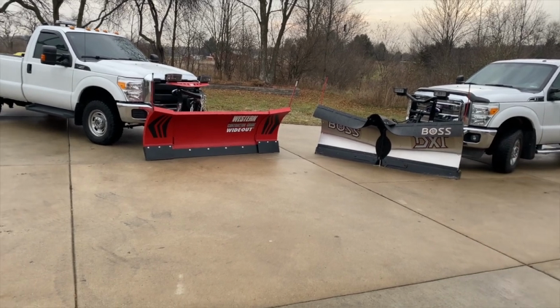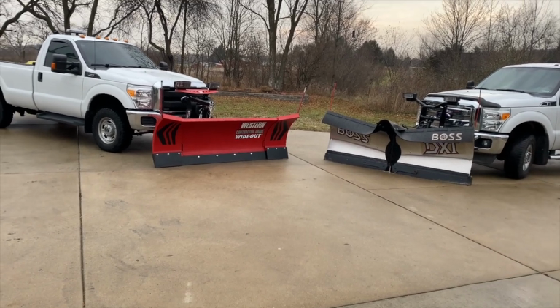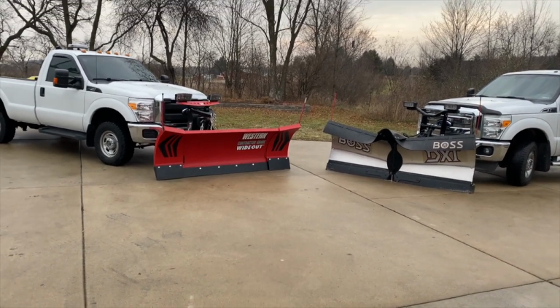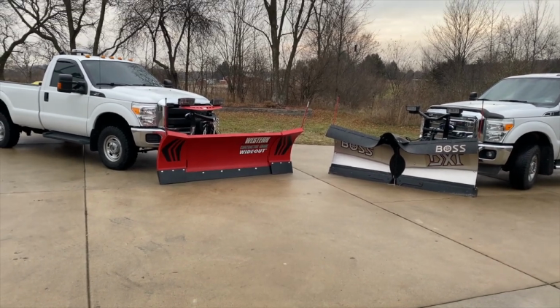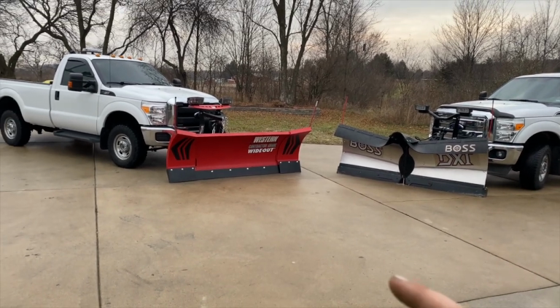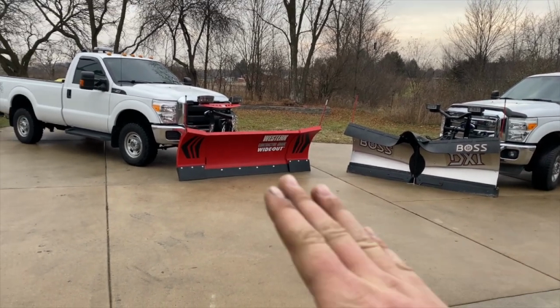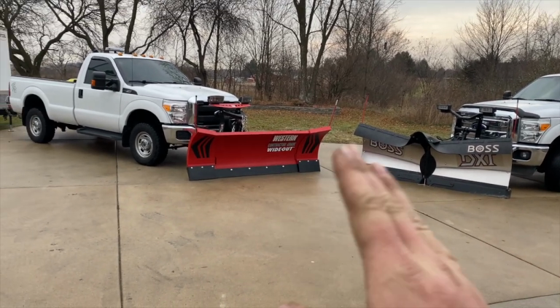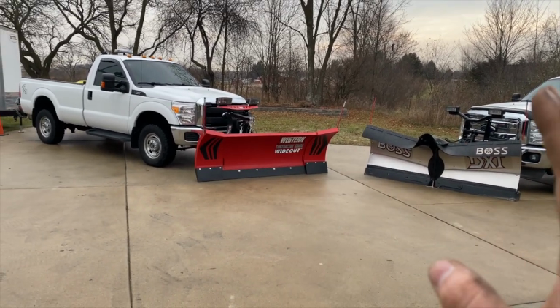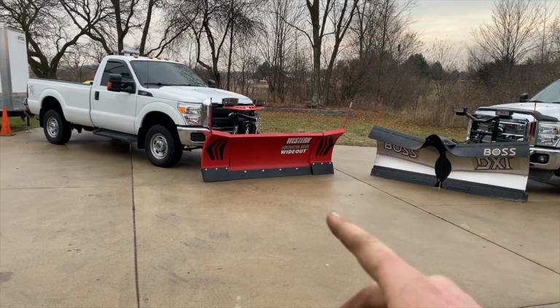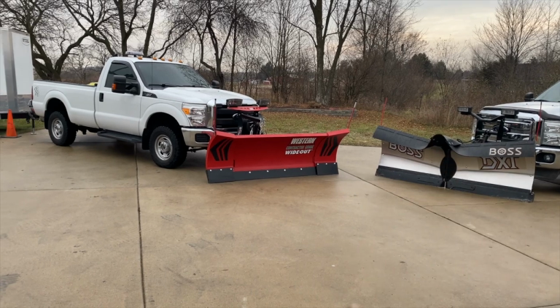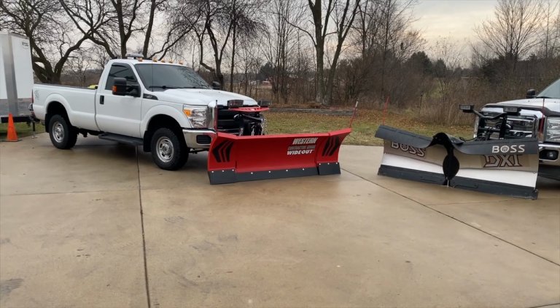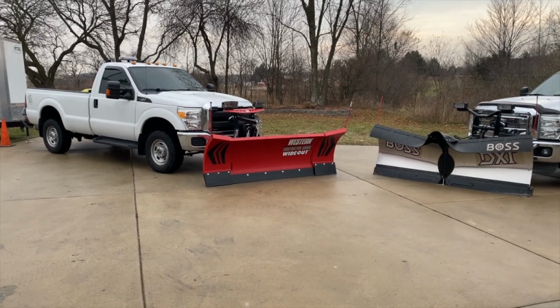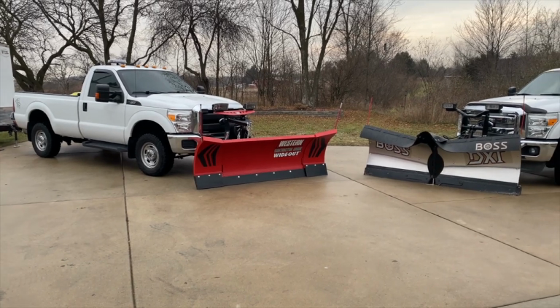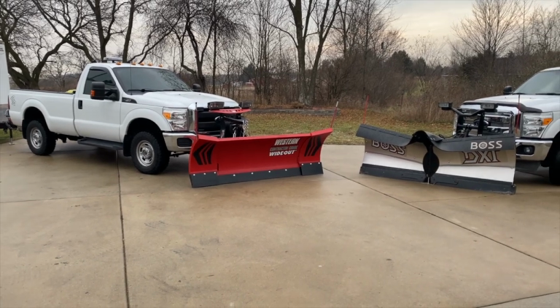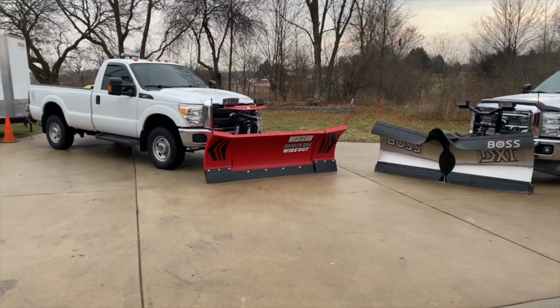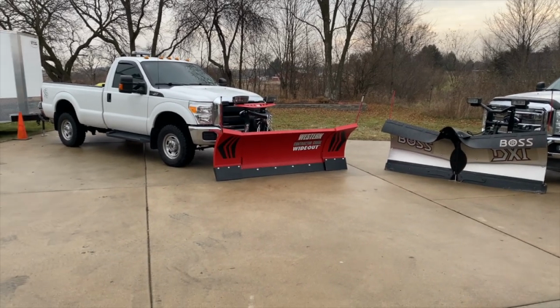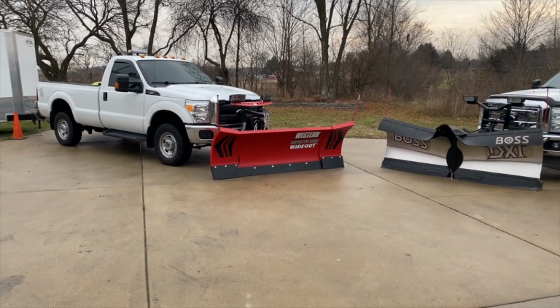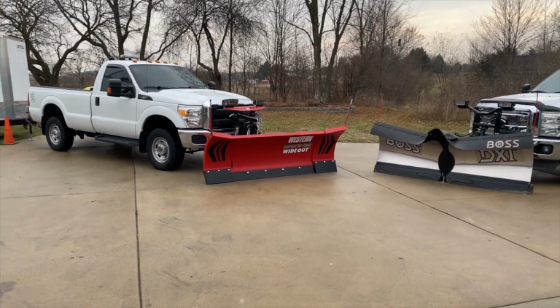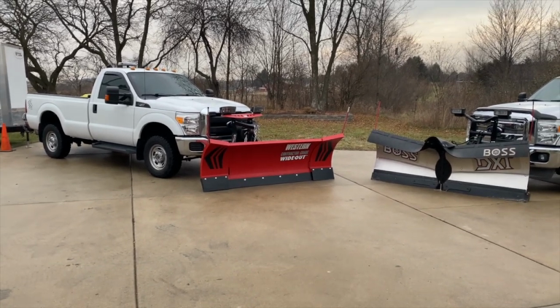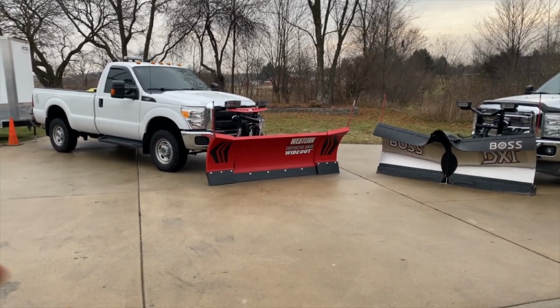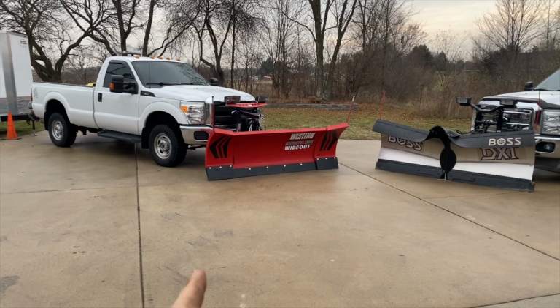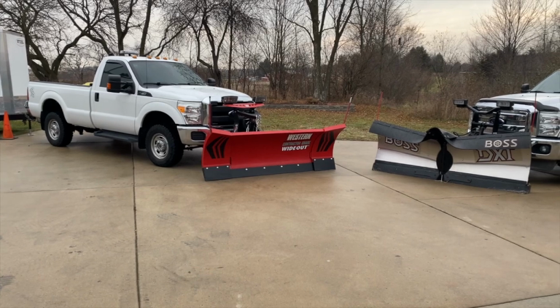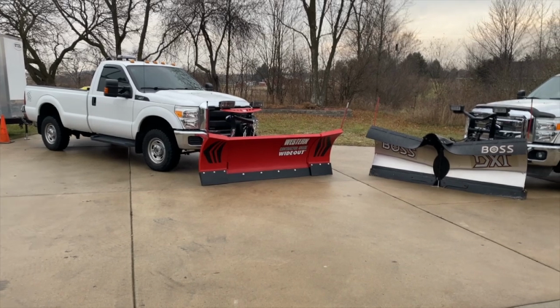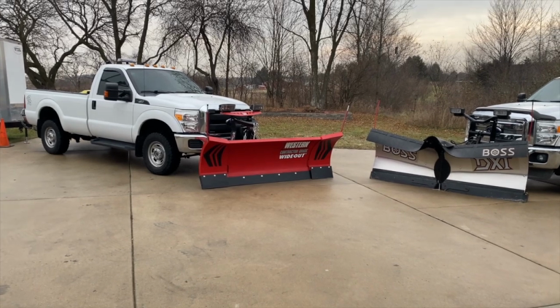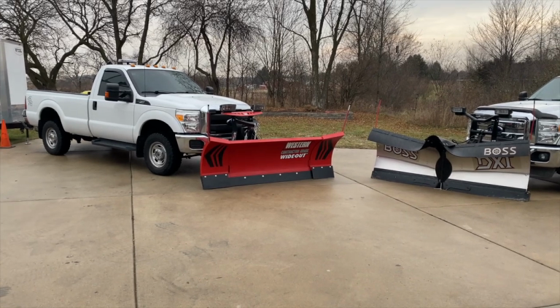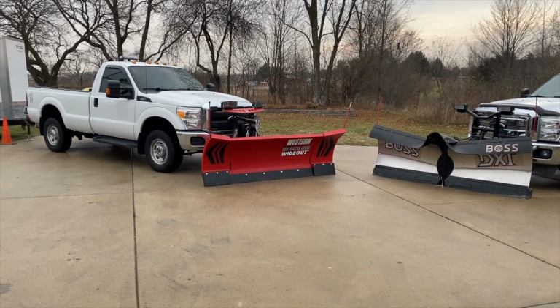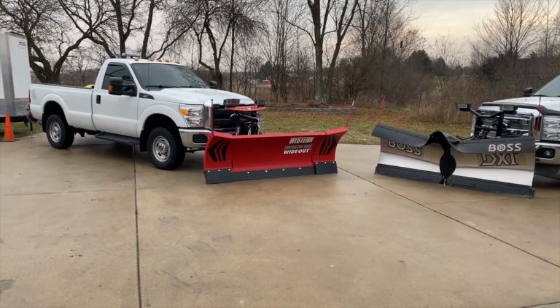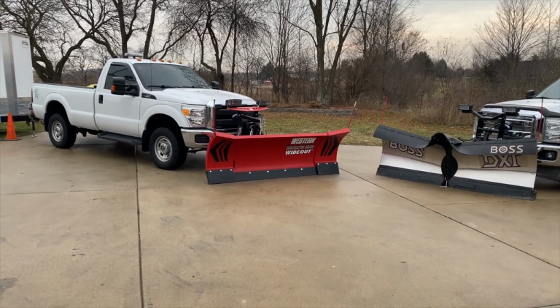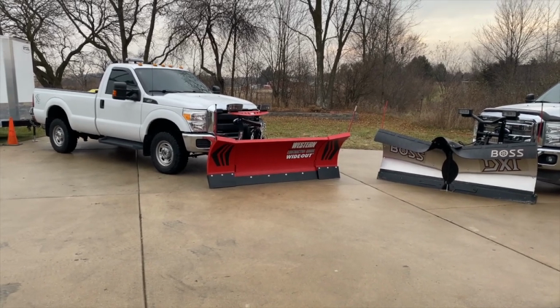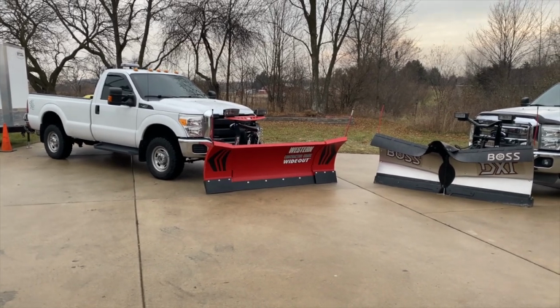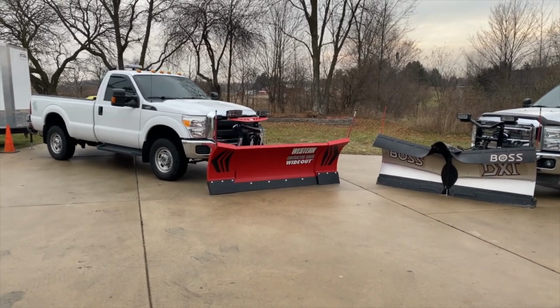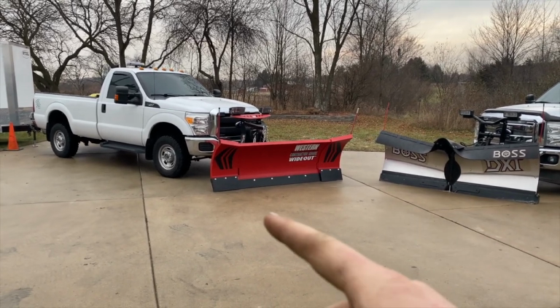So I stayed away from that and went to Western, got the Wide Out. I wasn't going to be able to get it right away, but after calling them back about a week later after a big trade show, they said they could make it happen. So I went with the Western Wide Out on this truck.